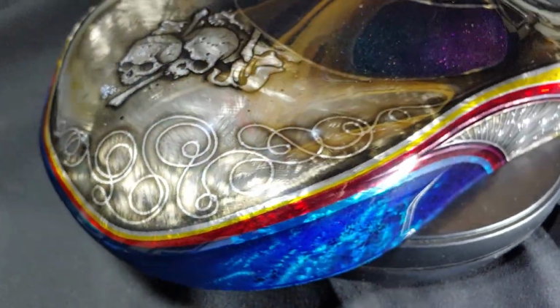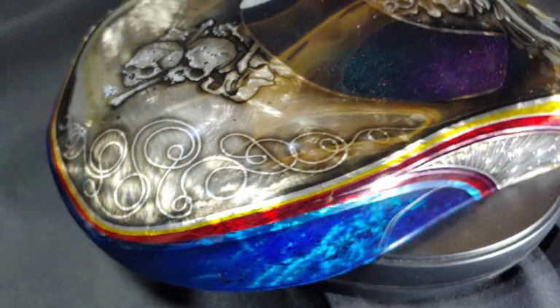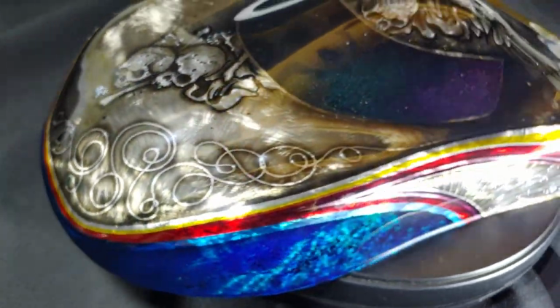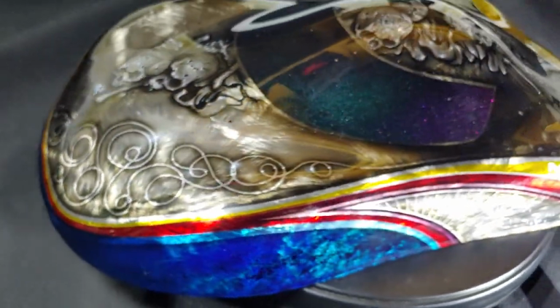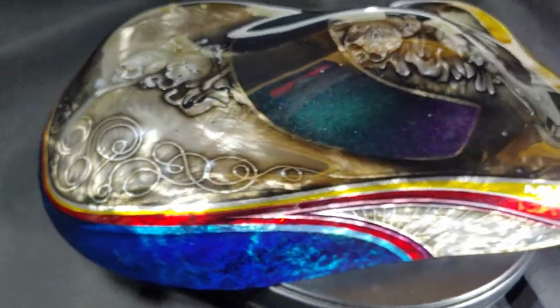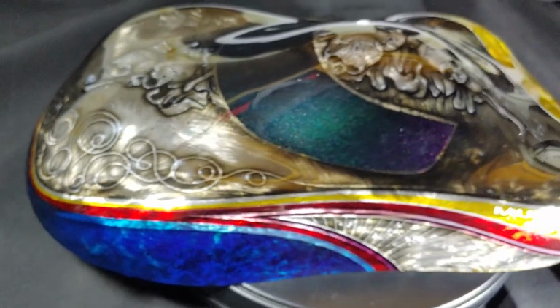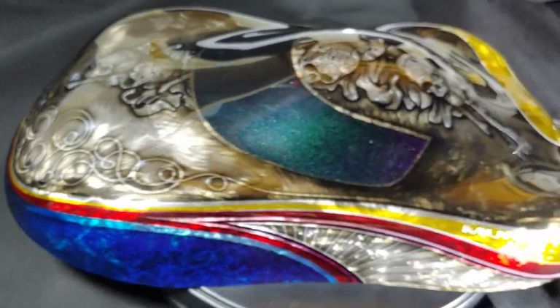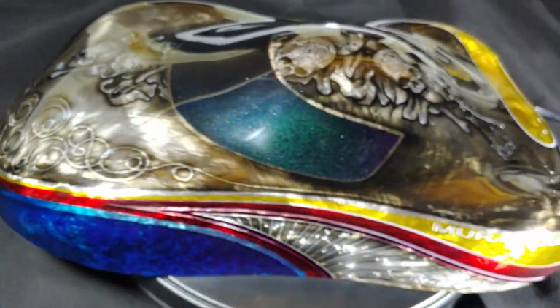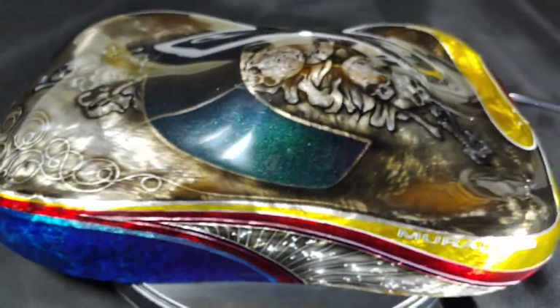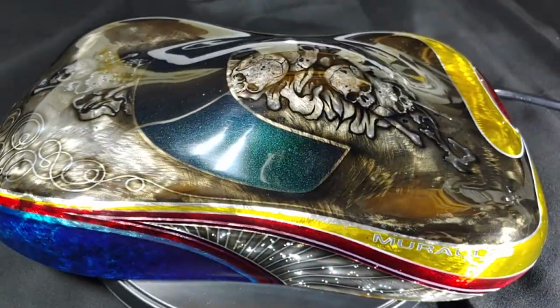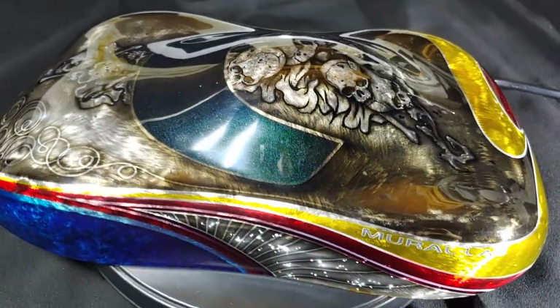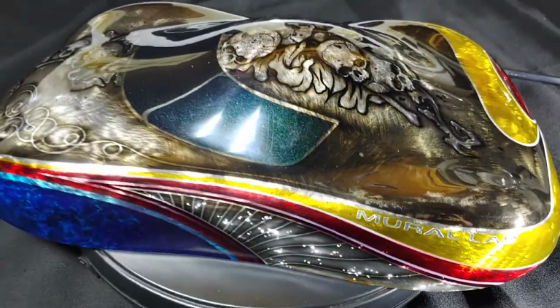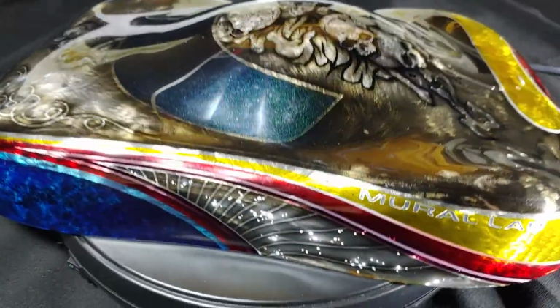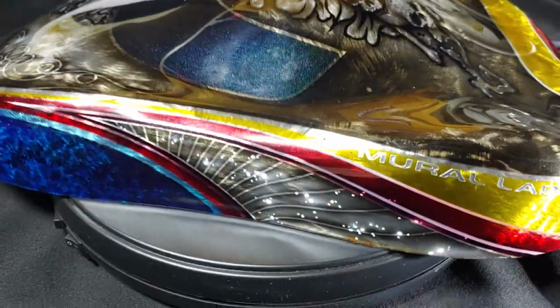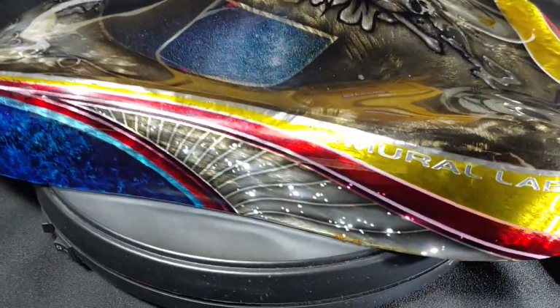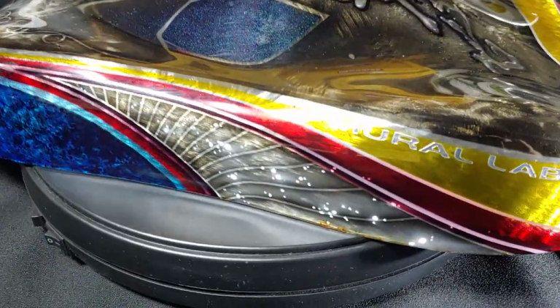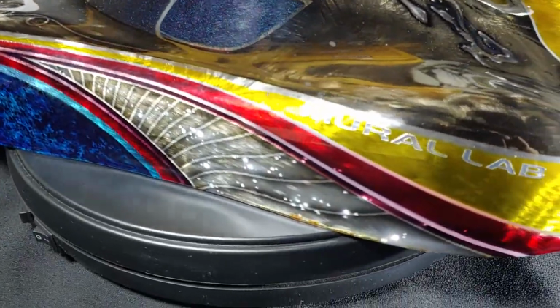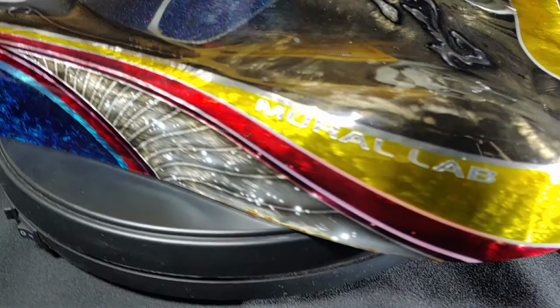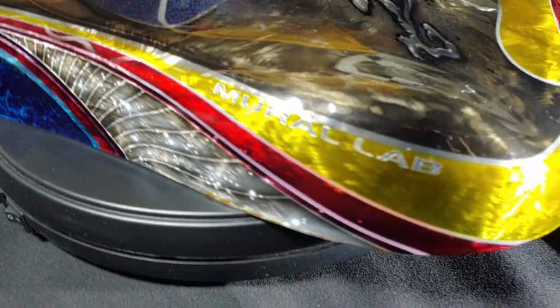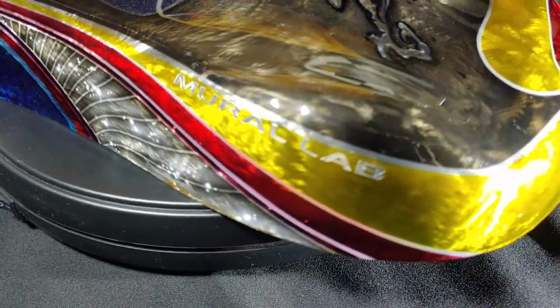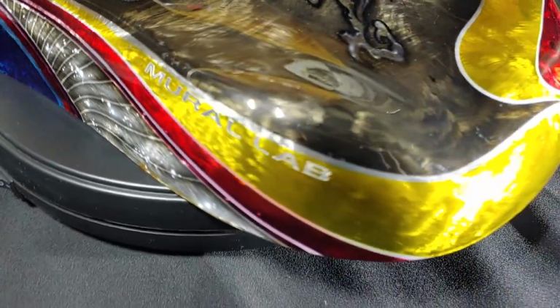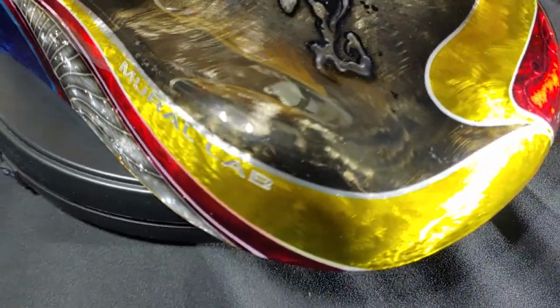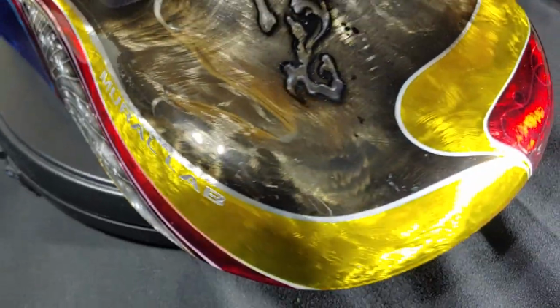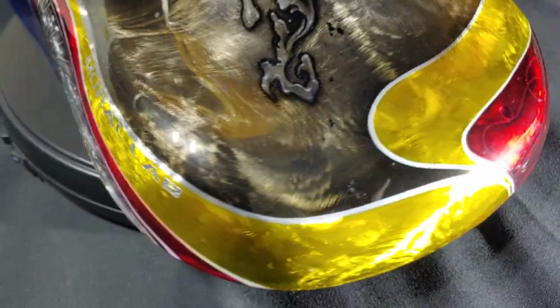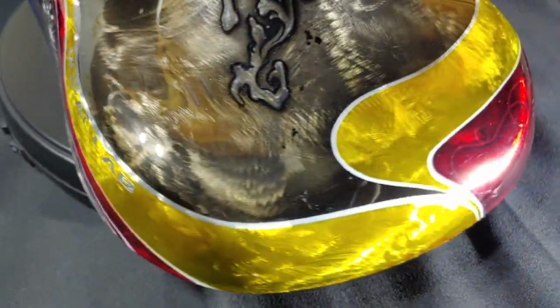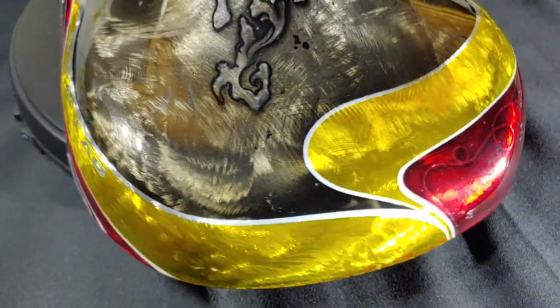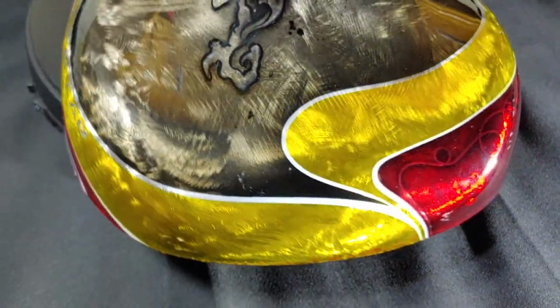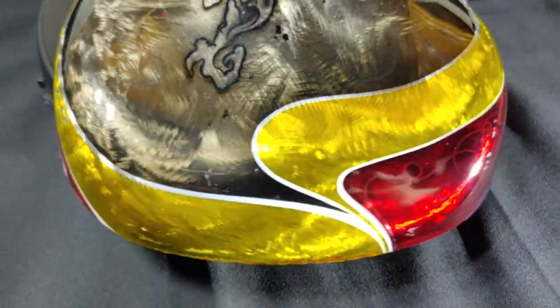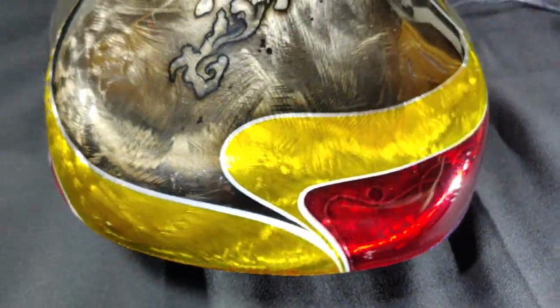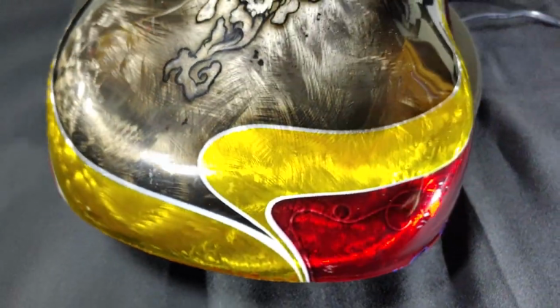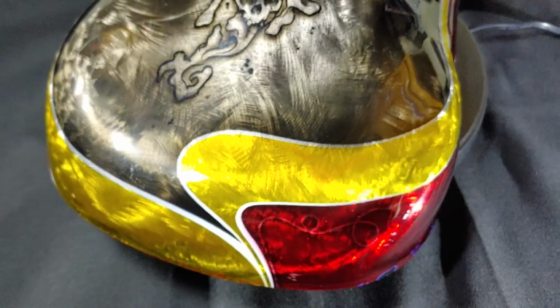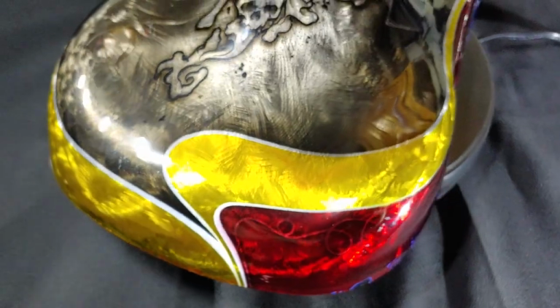Let me check that out. A little bit of fun, a lot of texture — it's been a nice display piece to have at the past several shows.